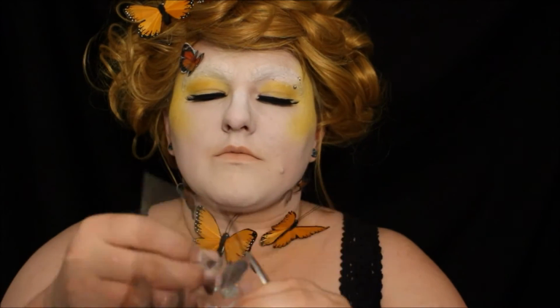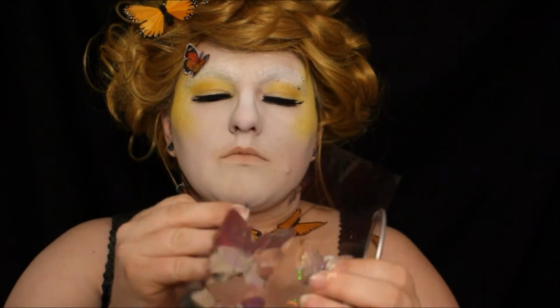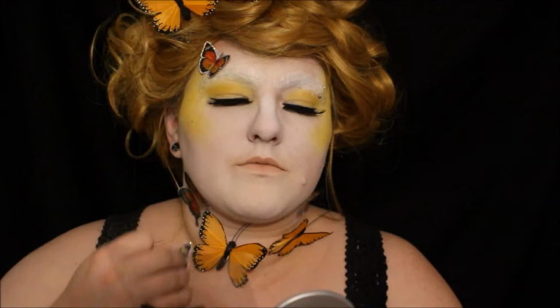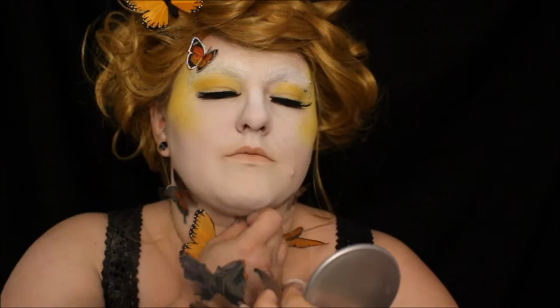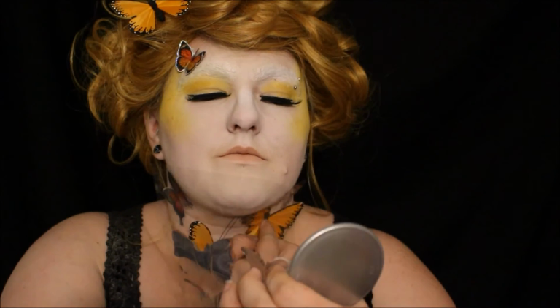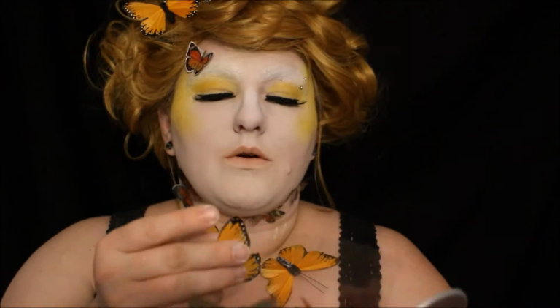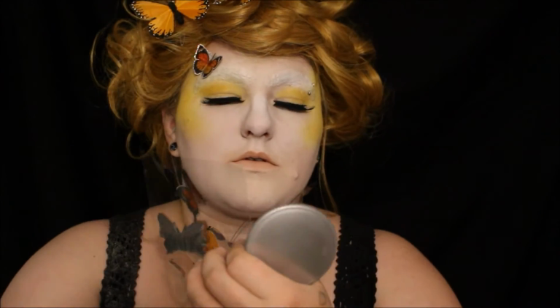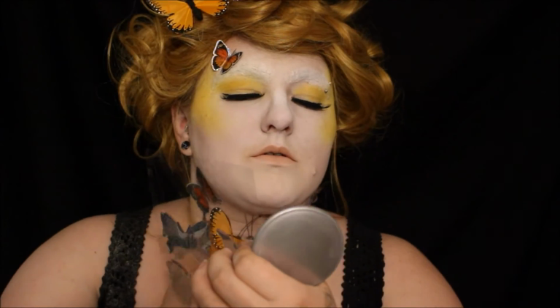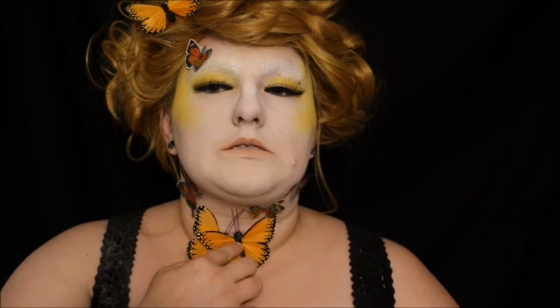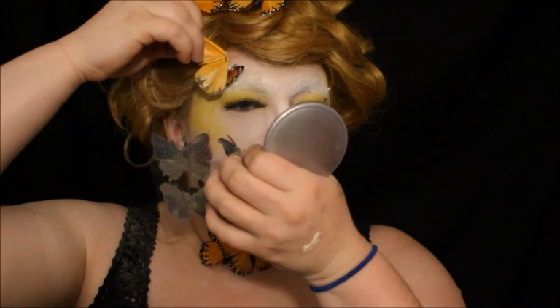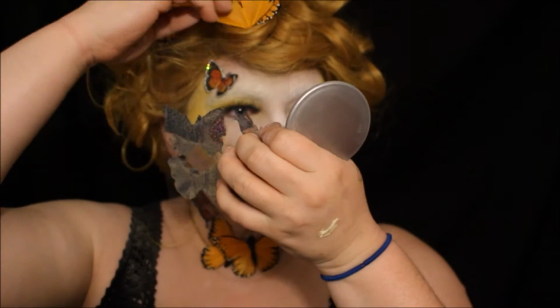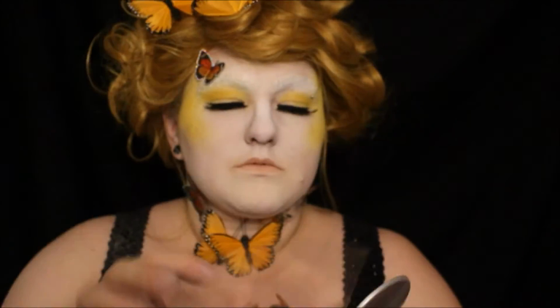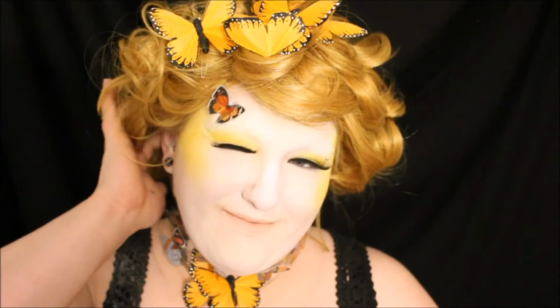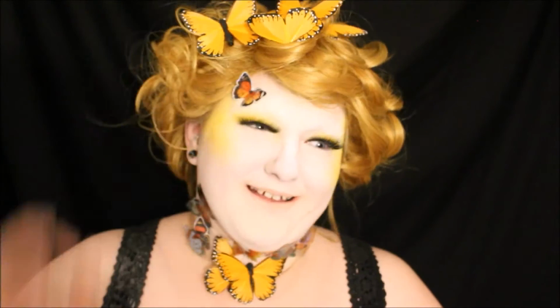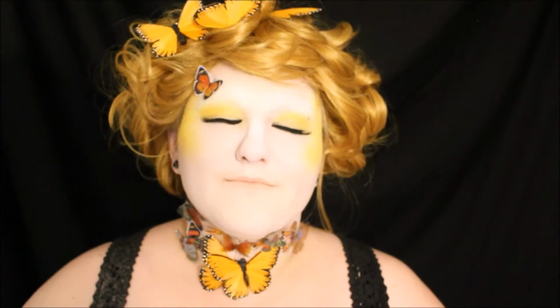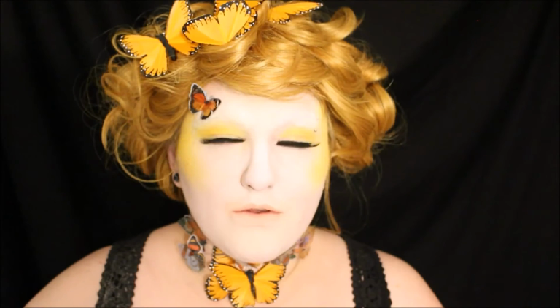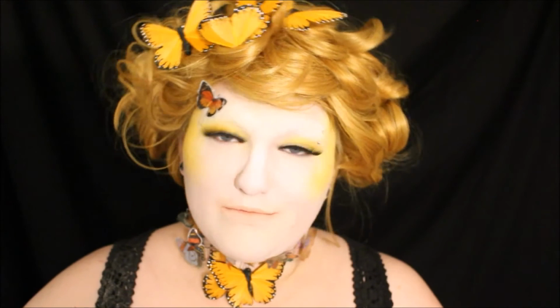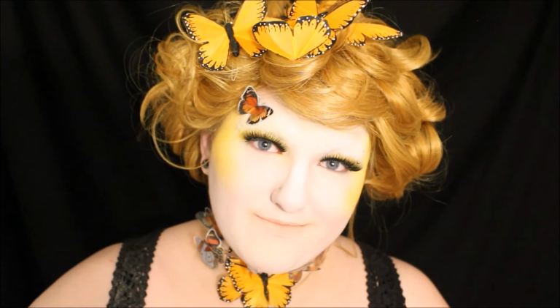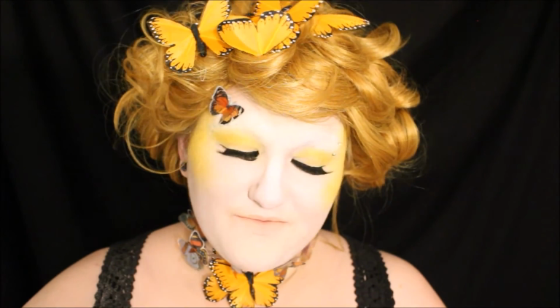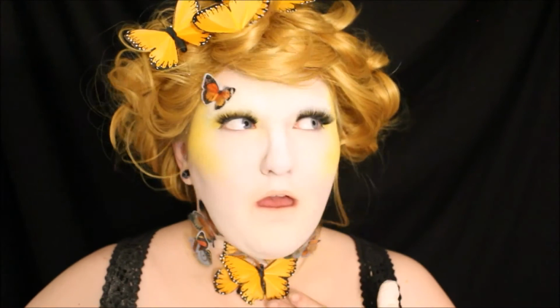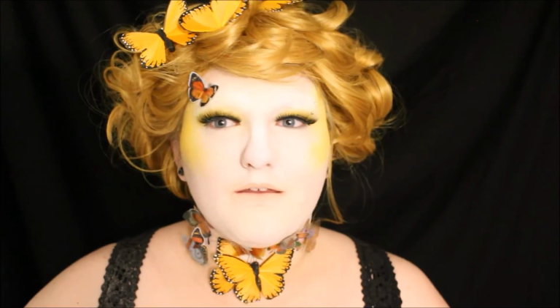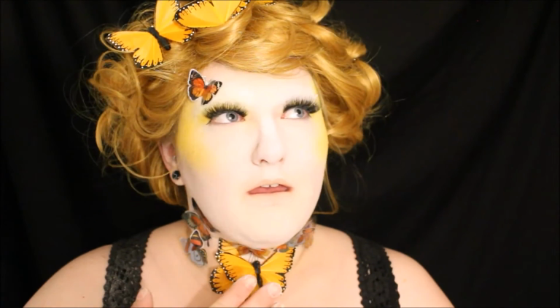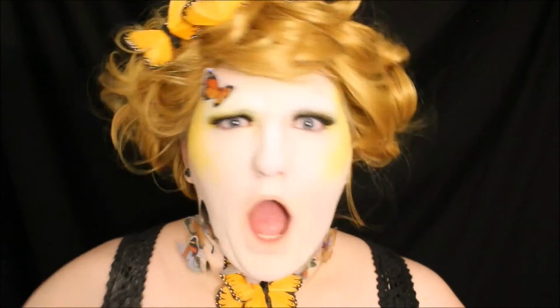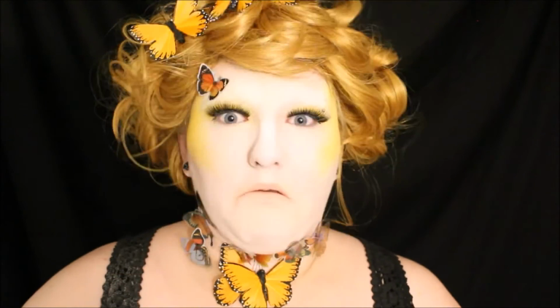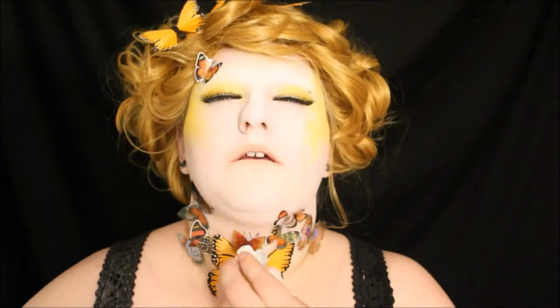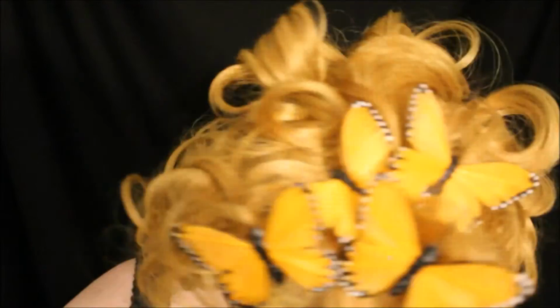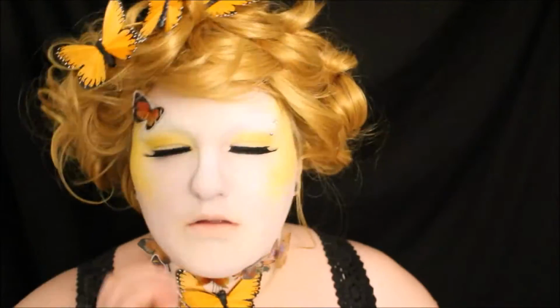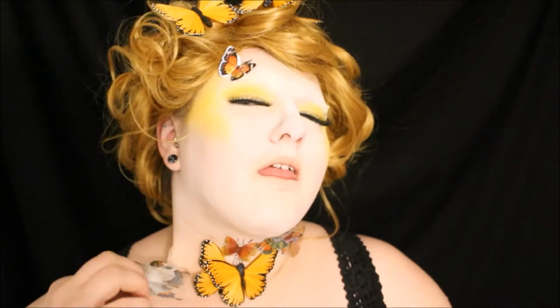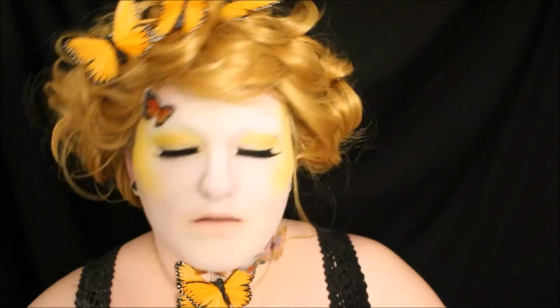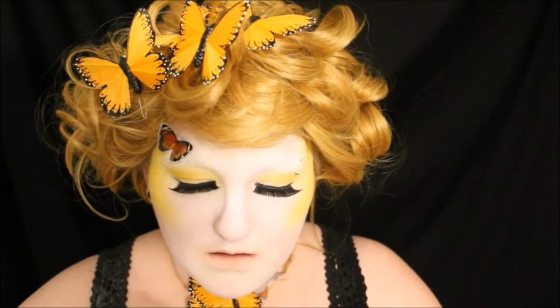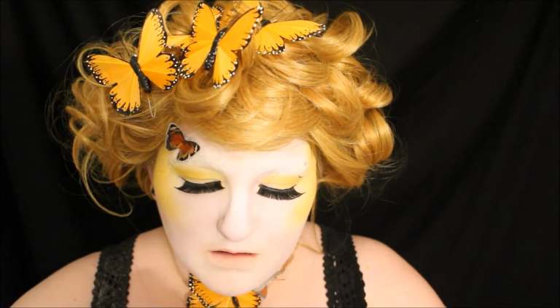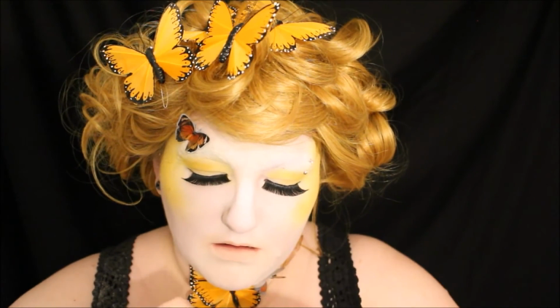This video is a collaboration with a lot of girls that I've met online through the NYX Face Awards — they're all very fantastic, and I will link all of their videos below if you're interested in seeing any of them. This is the finished look, and as always I'd like to thank you guys for watching. All of my links for social media are linked down below, and thank you so much for watching.